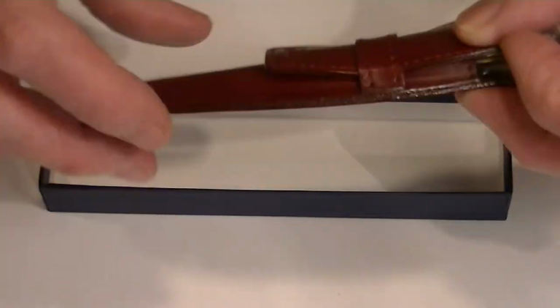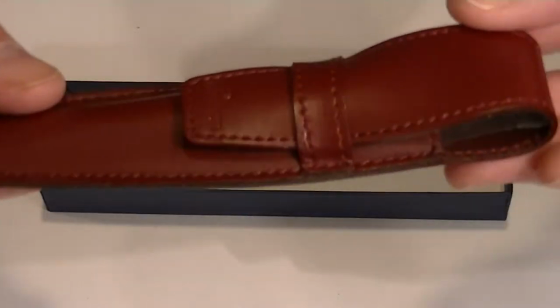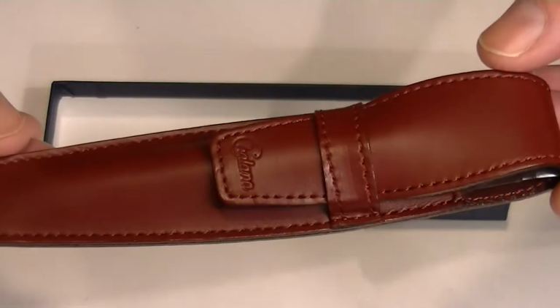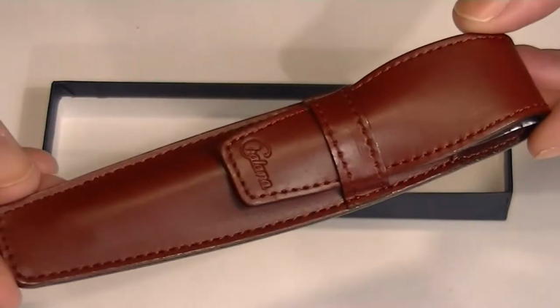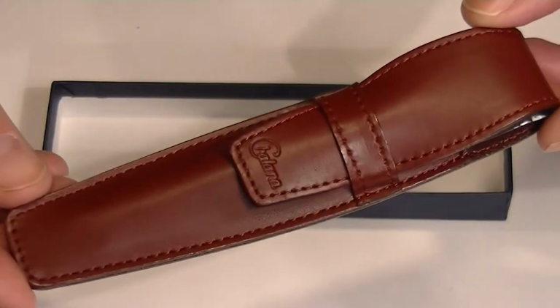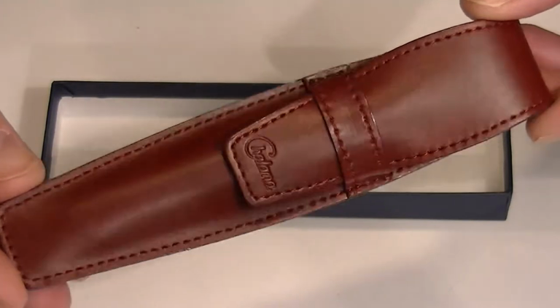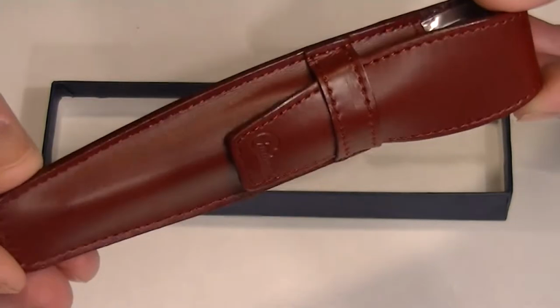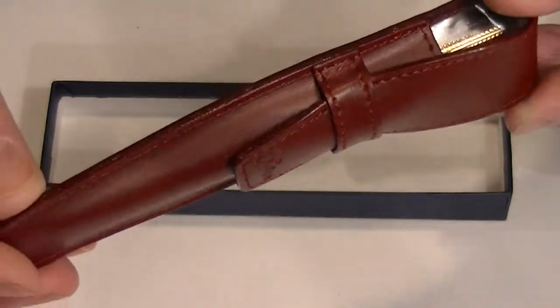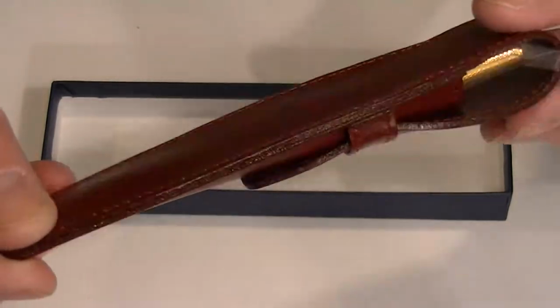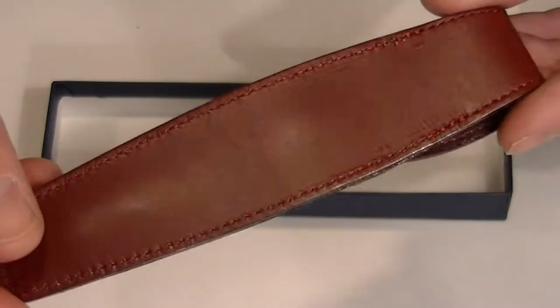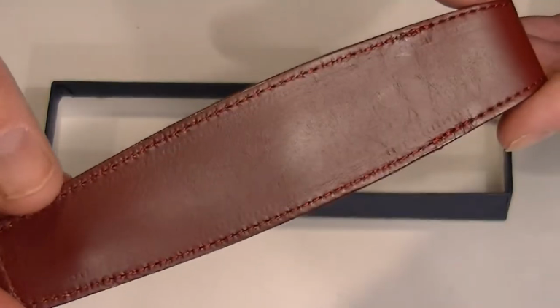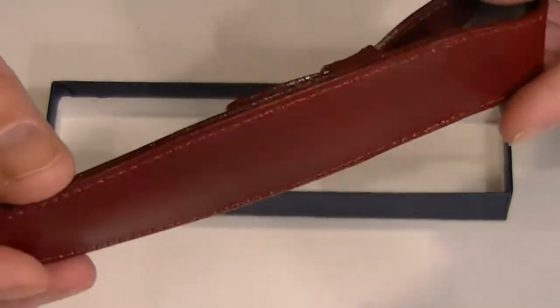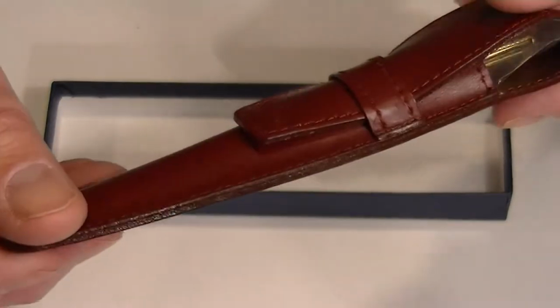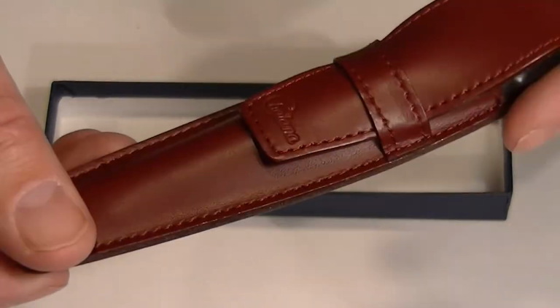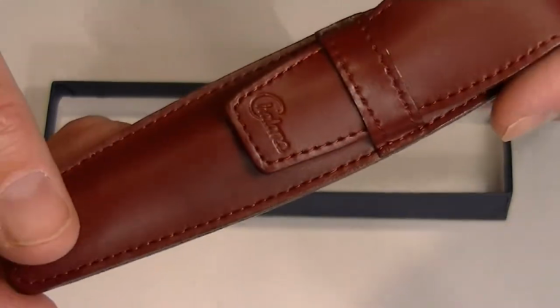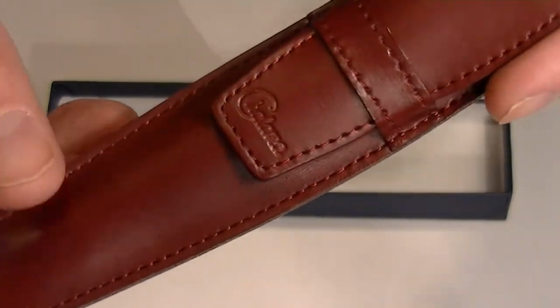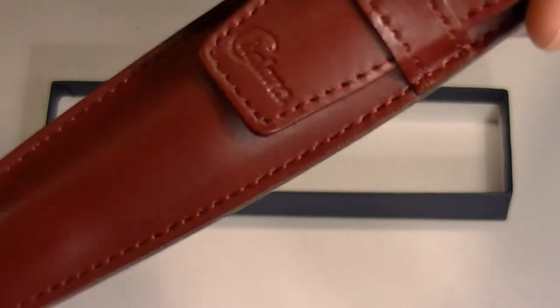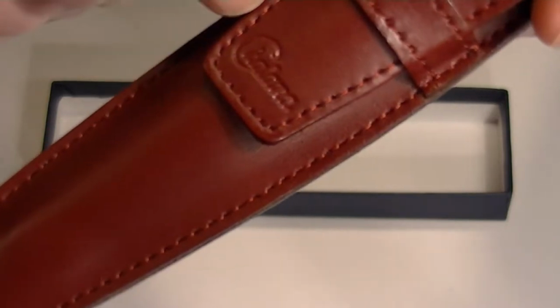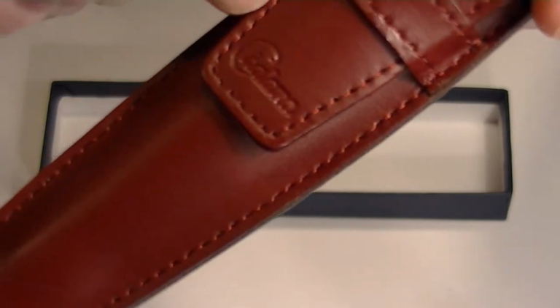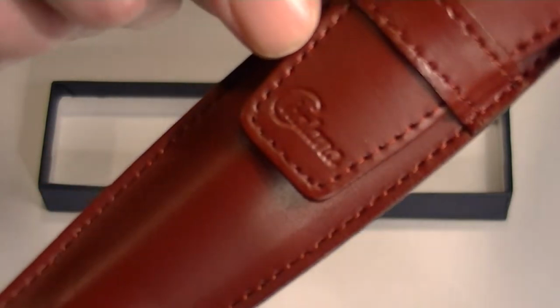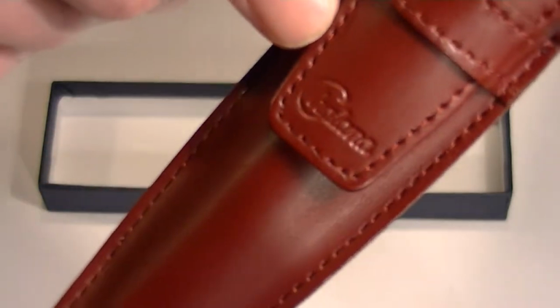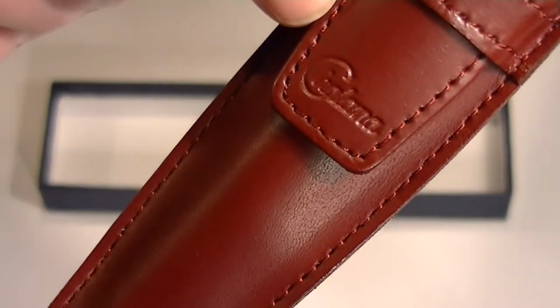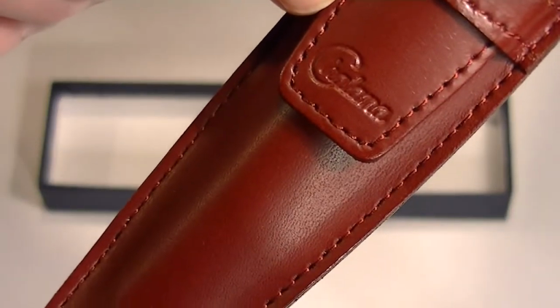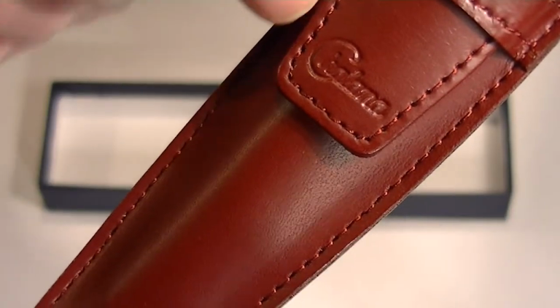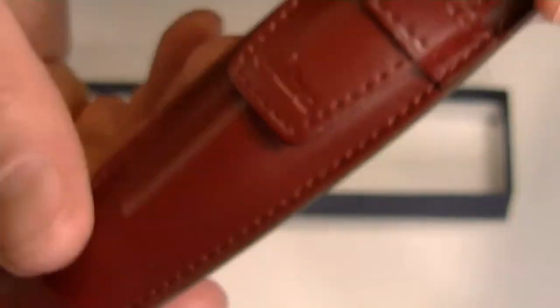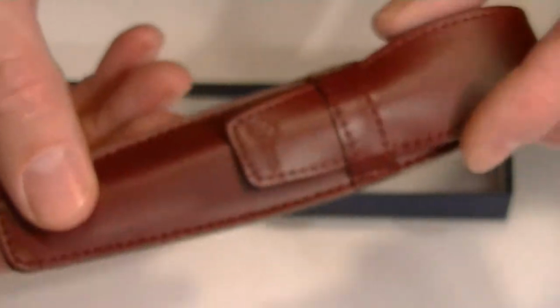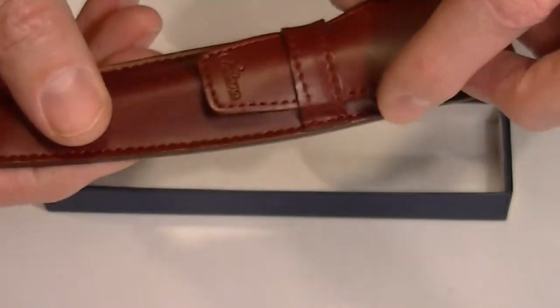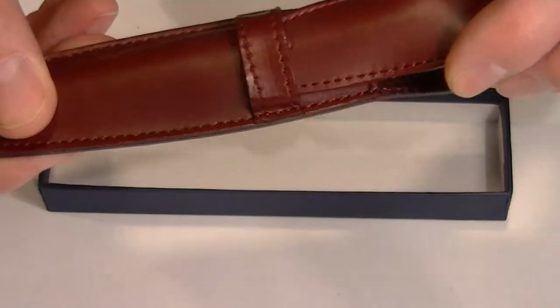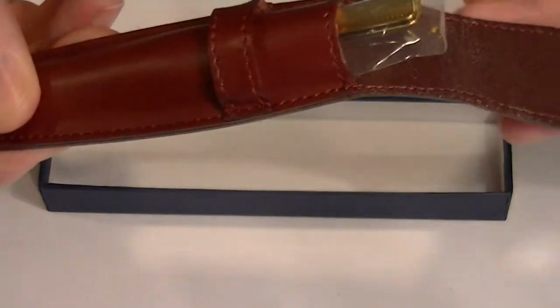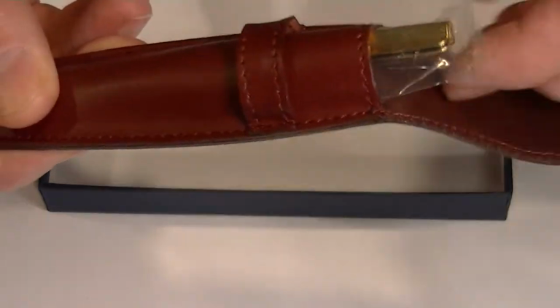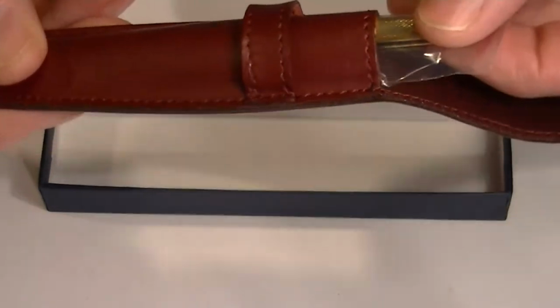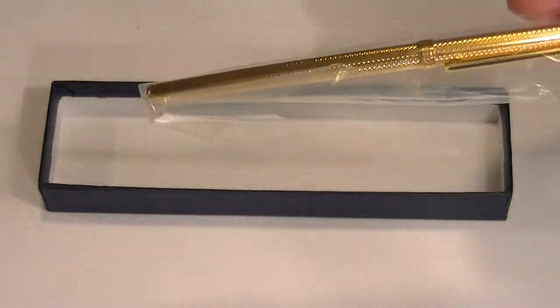Also included with this pen is a nice leather case. It has stitching throughout on the case, and also on the flap is the Charlena logo. That flap simply pulls out to remove the pen.